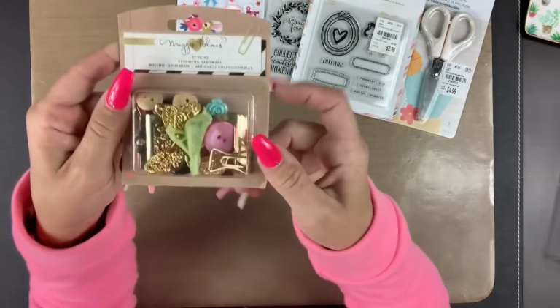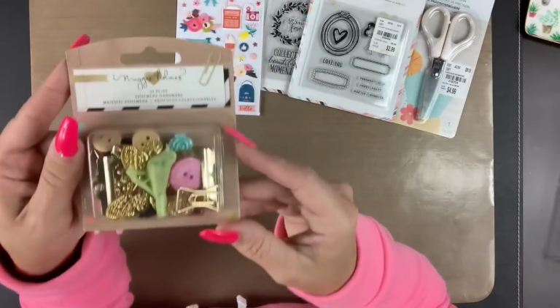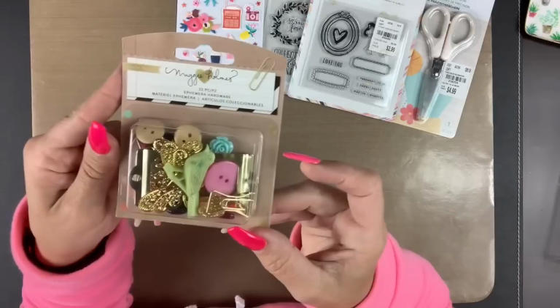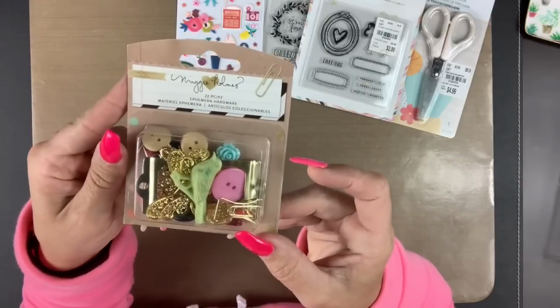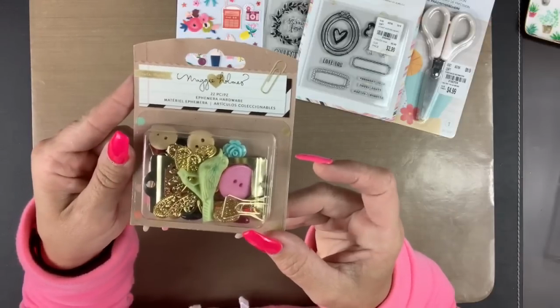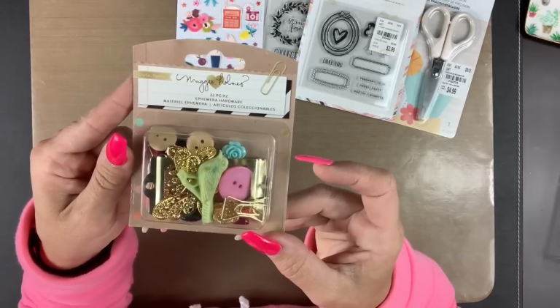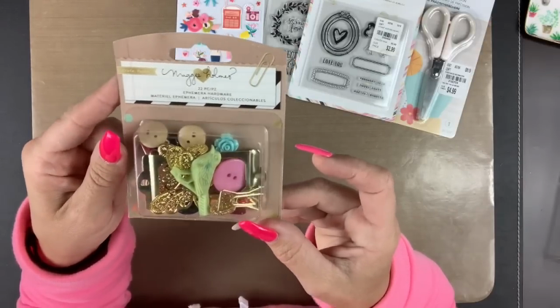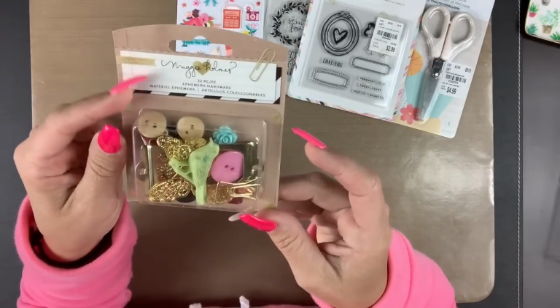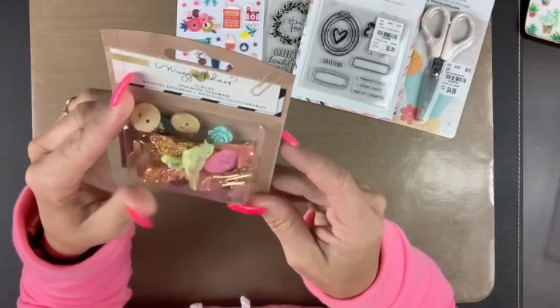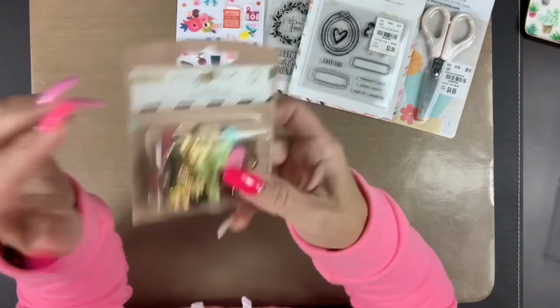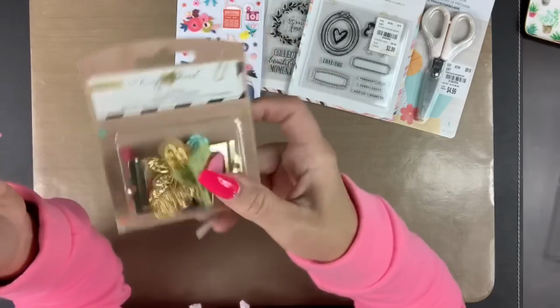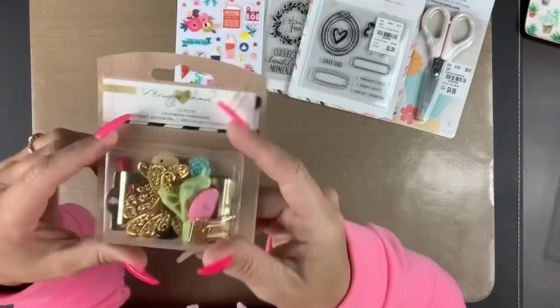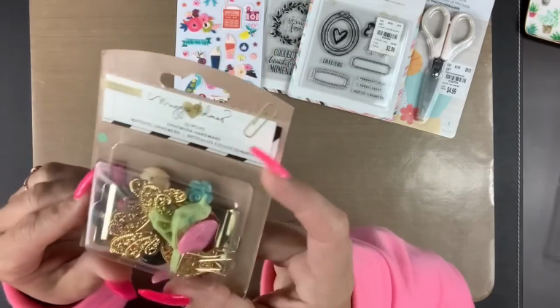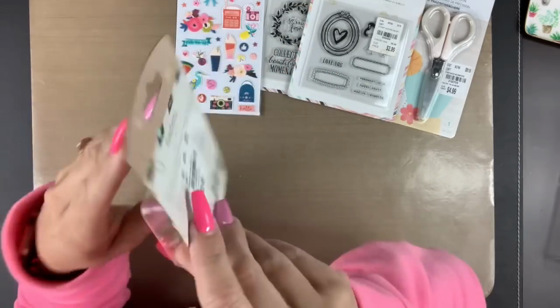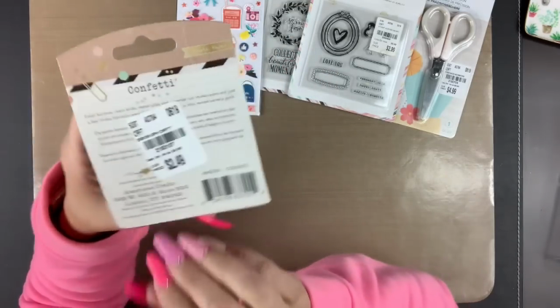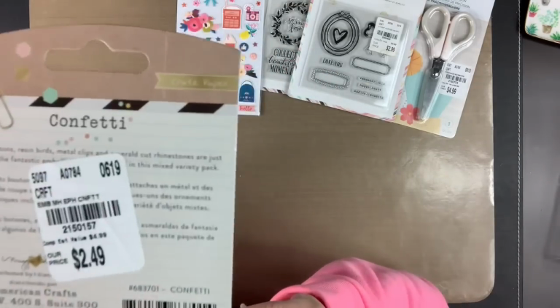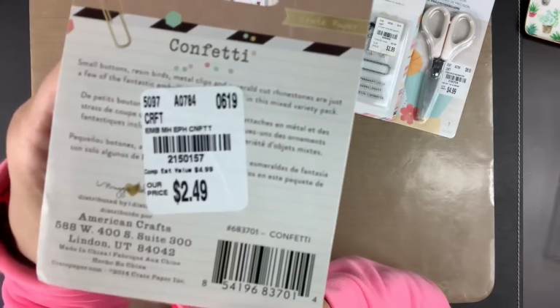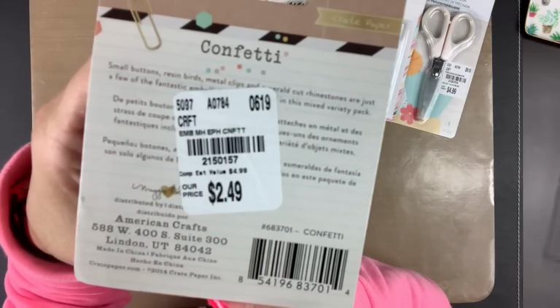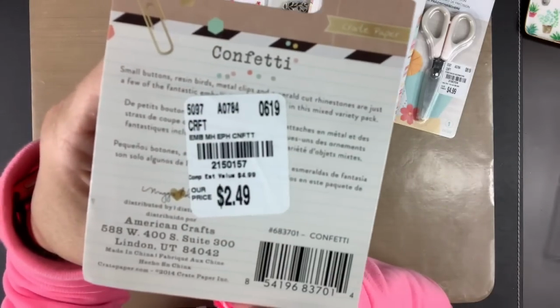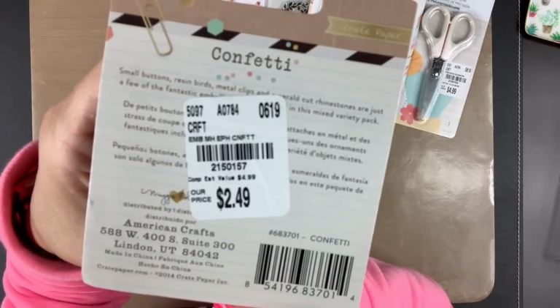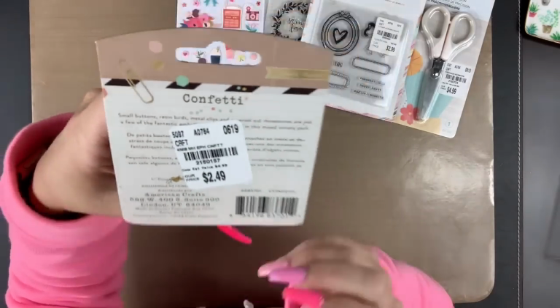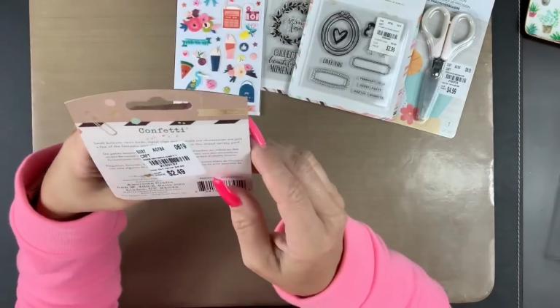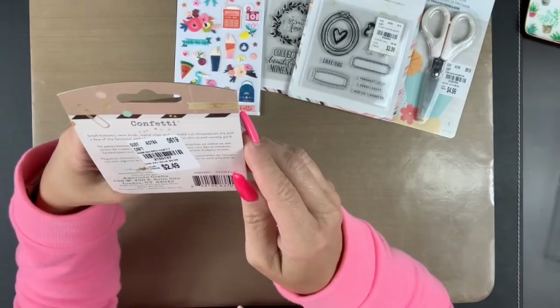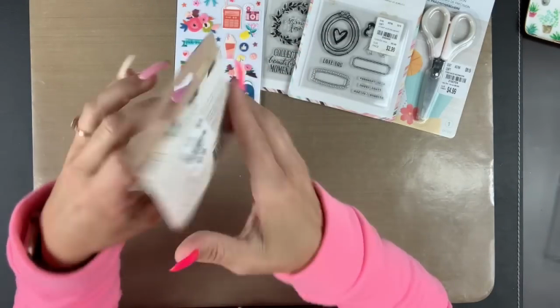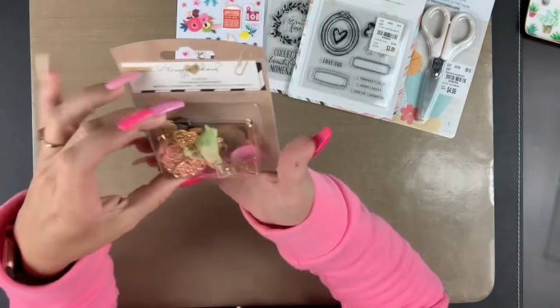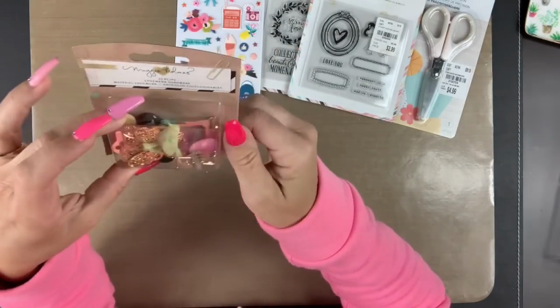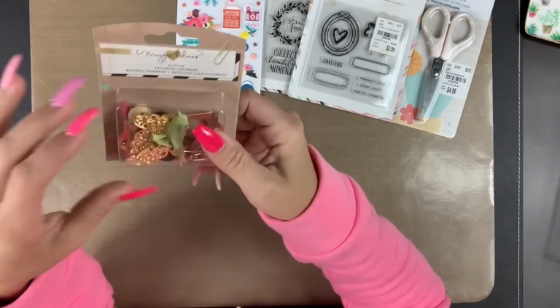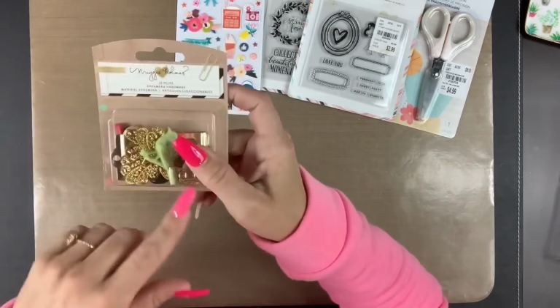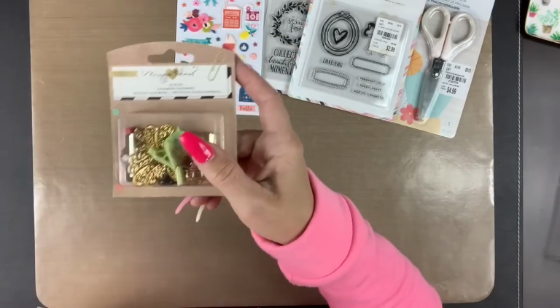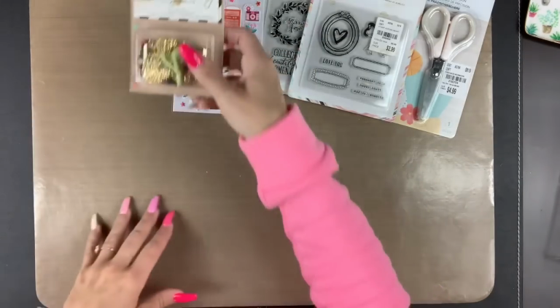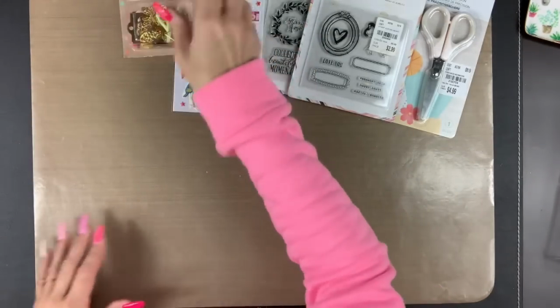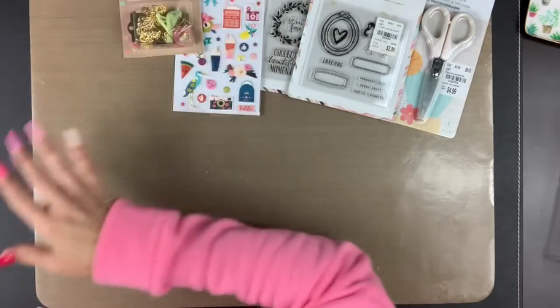I also found these Maggie Holmes ephemera hardware, which I just love. This was $2.49. I was super excited because I like this kind of stuff.